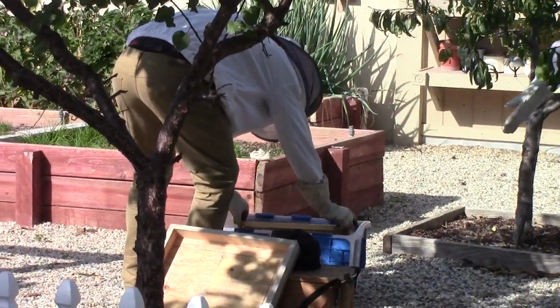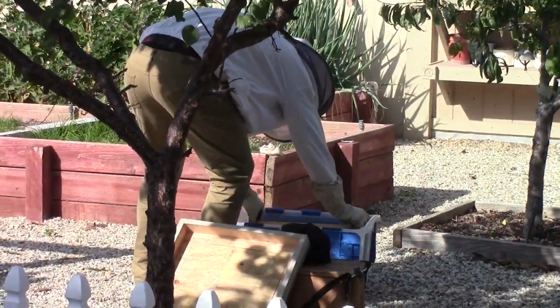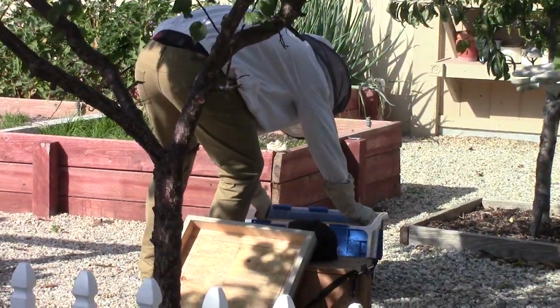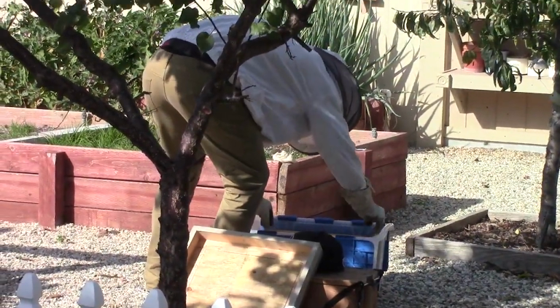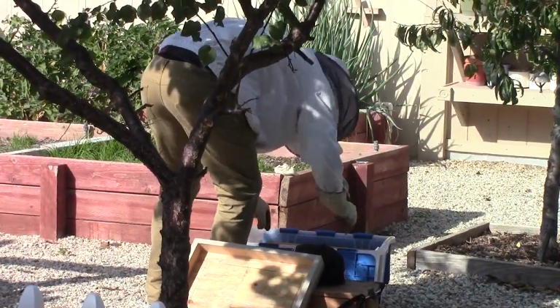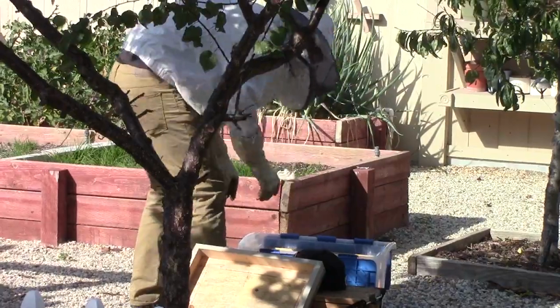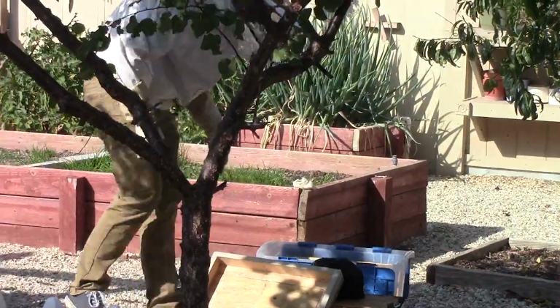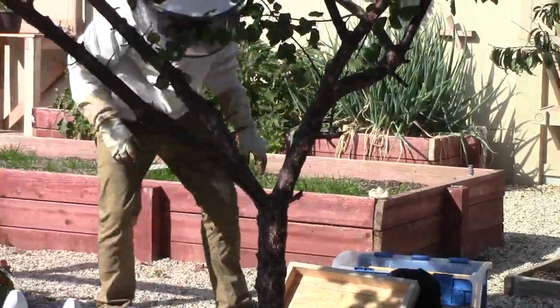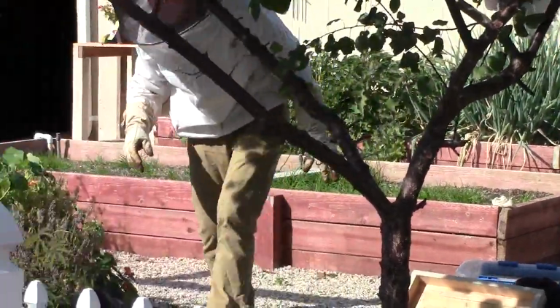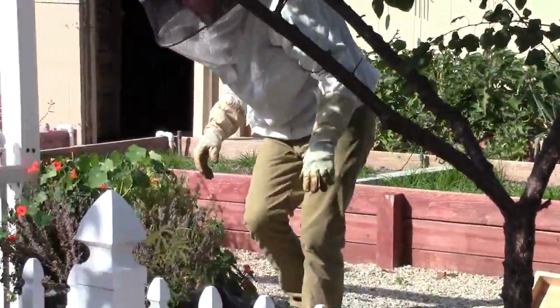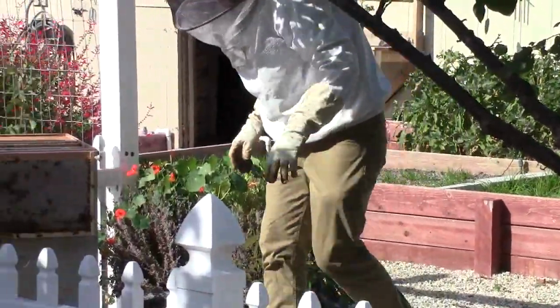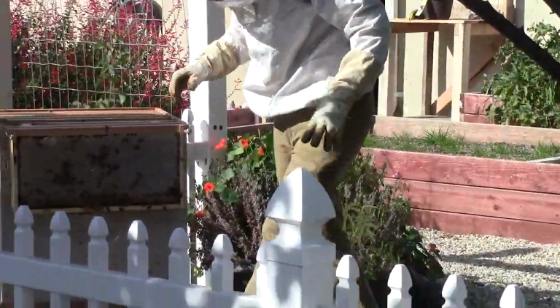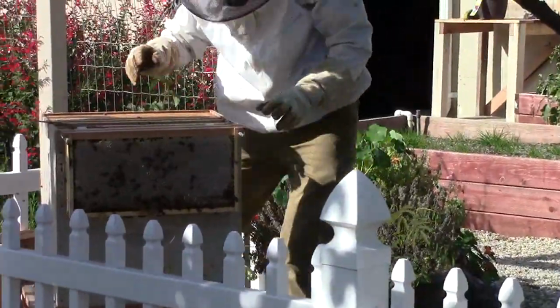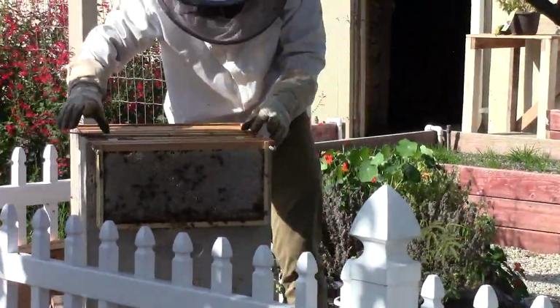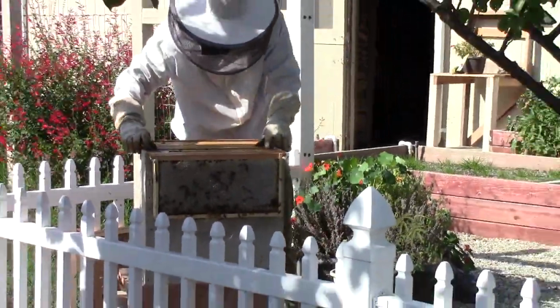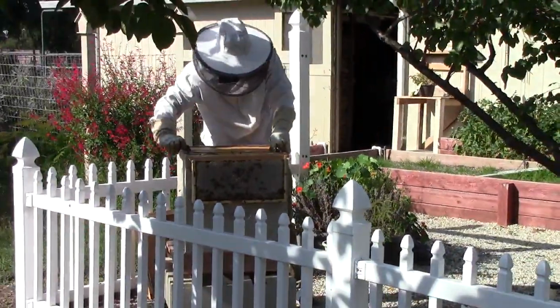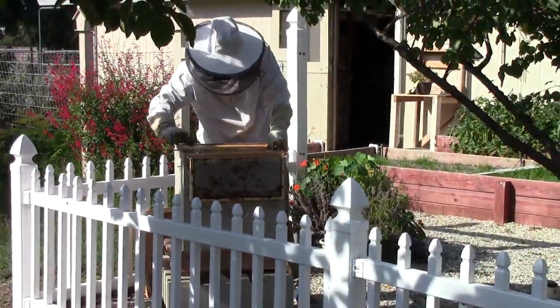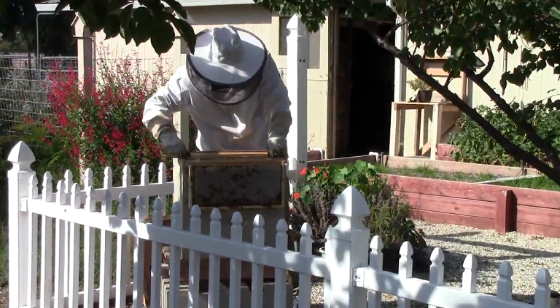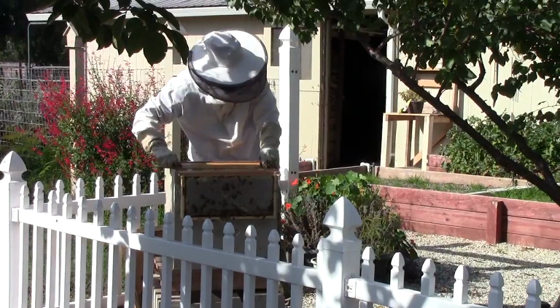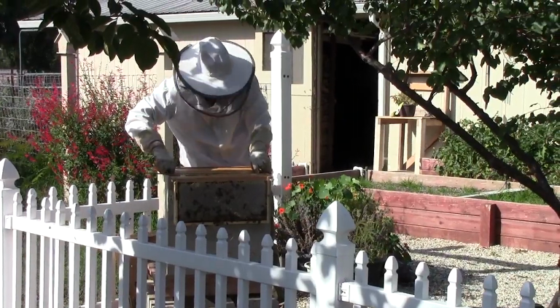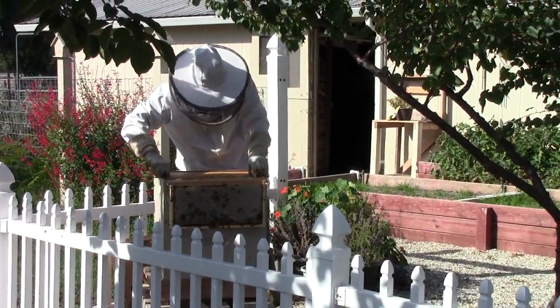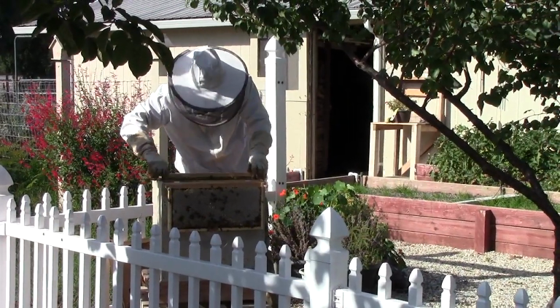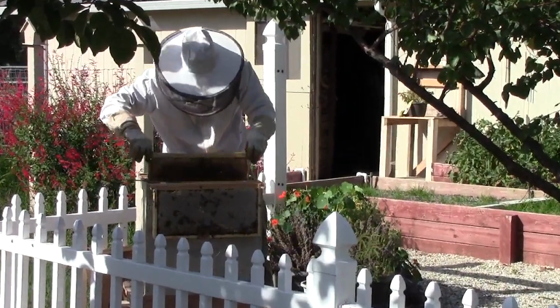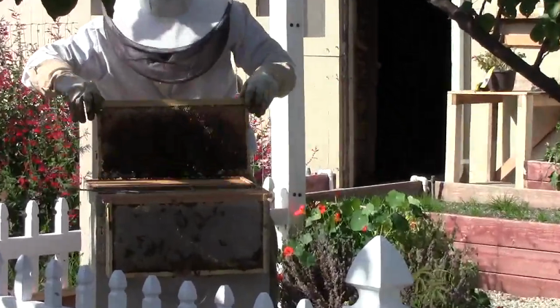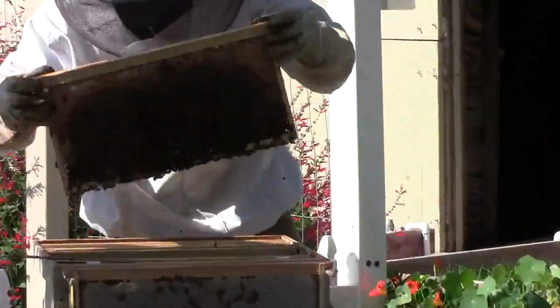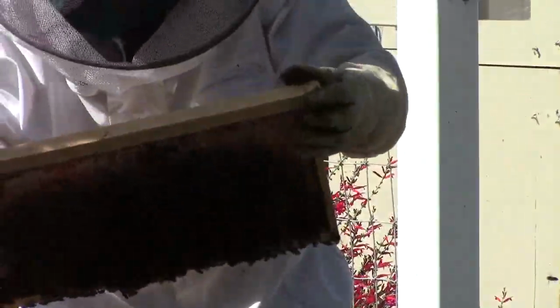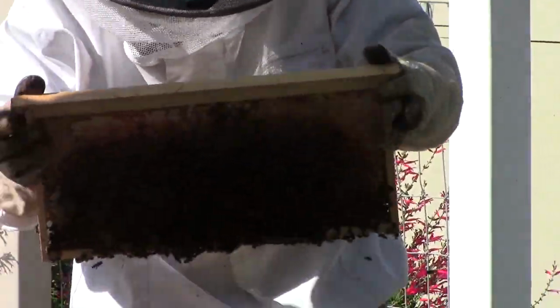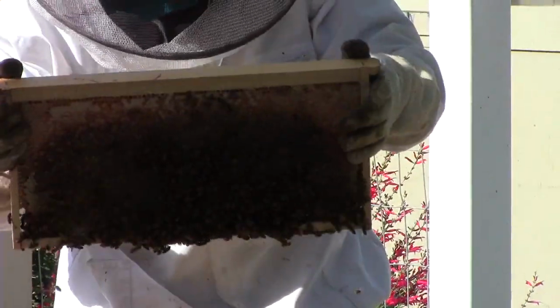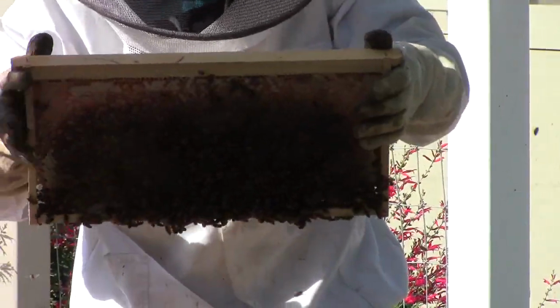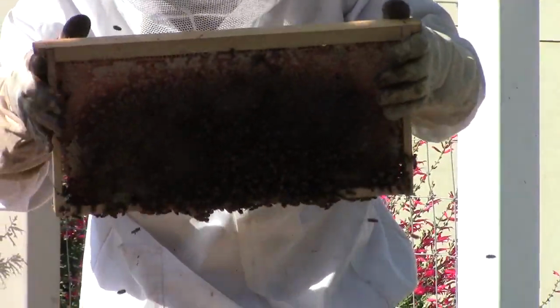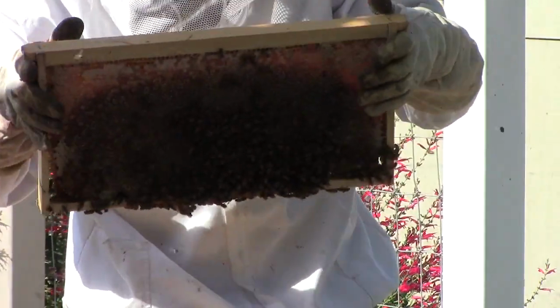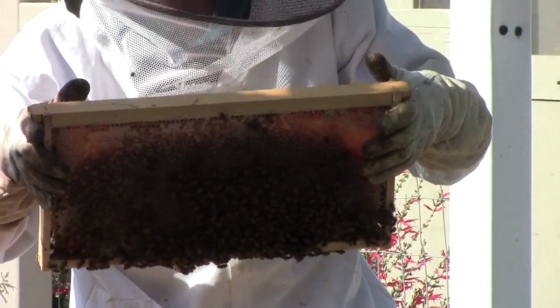When you're extracting the honey and there's some that's not capped yet — just nectar — what do you do? You can still harvest it the same way, yes.